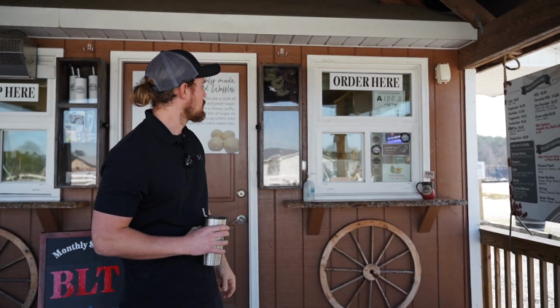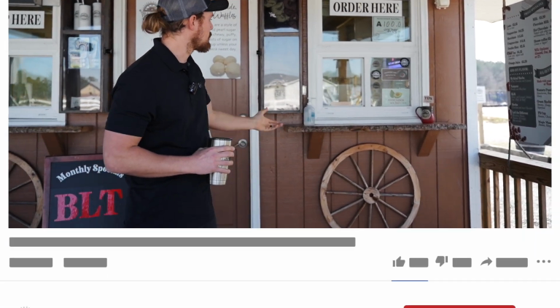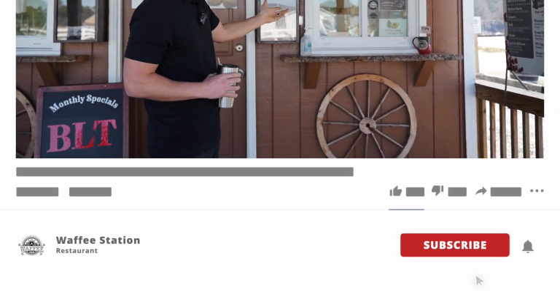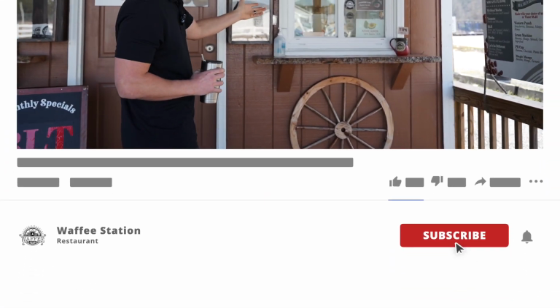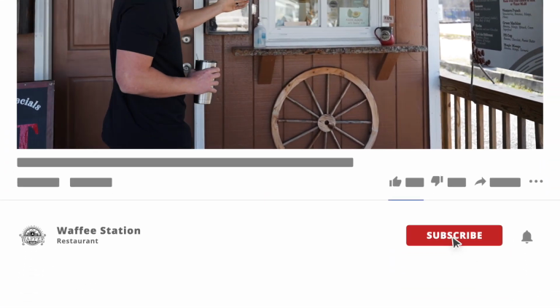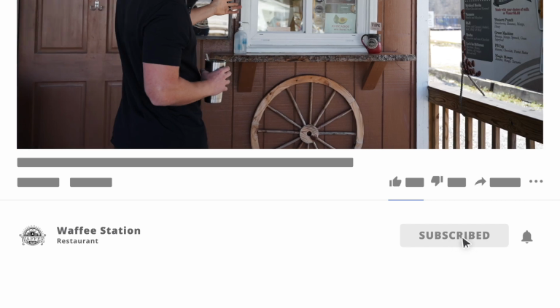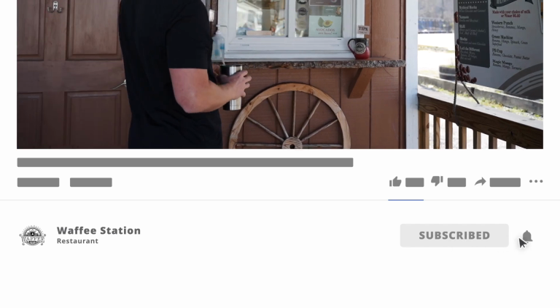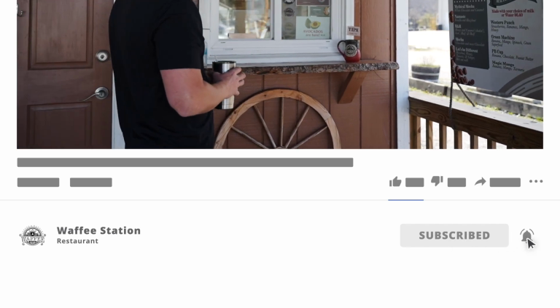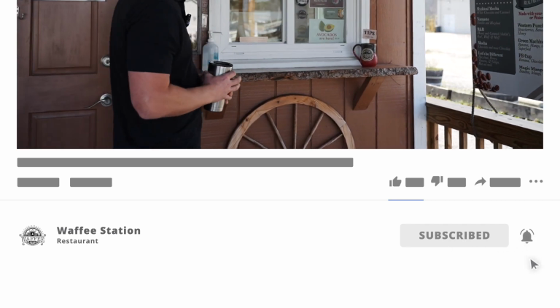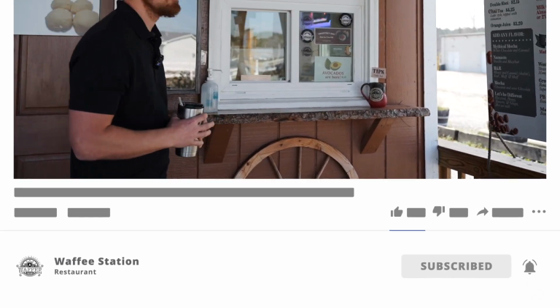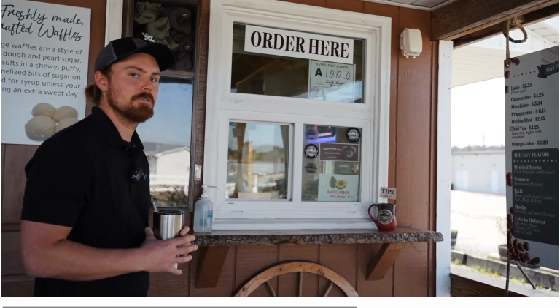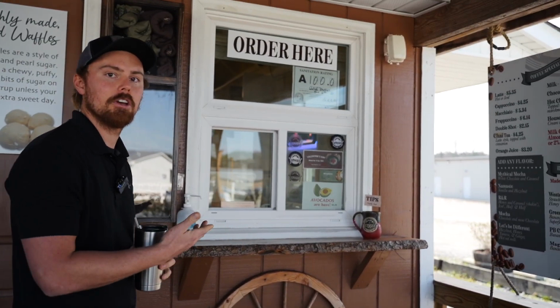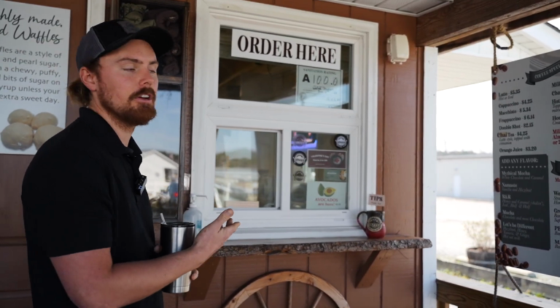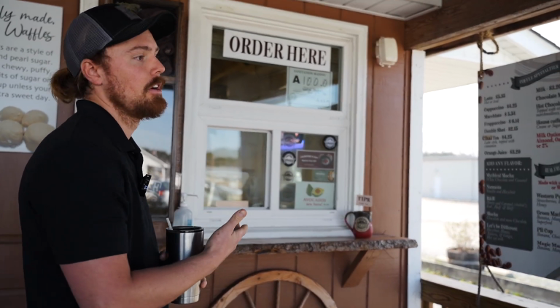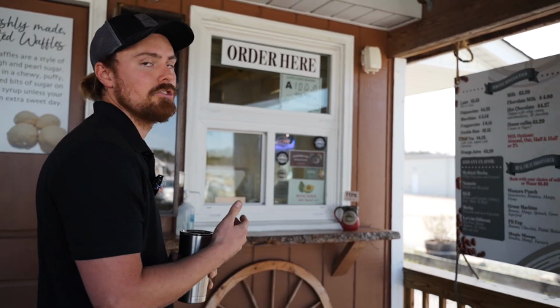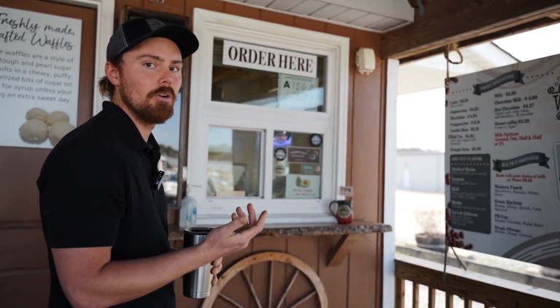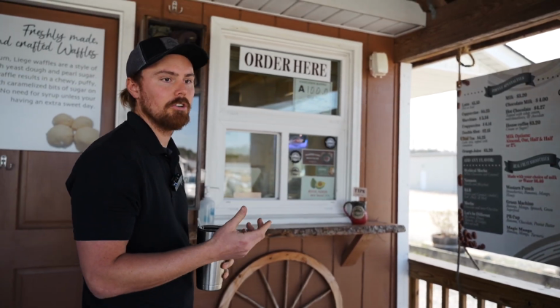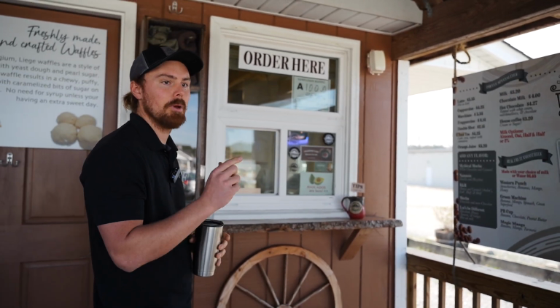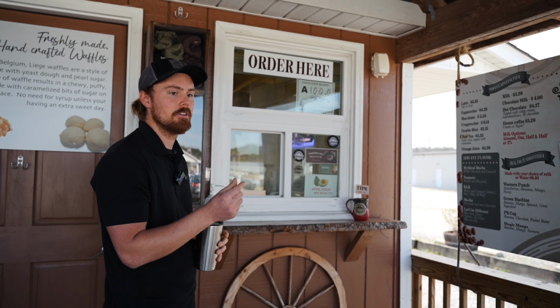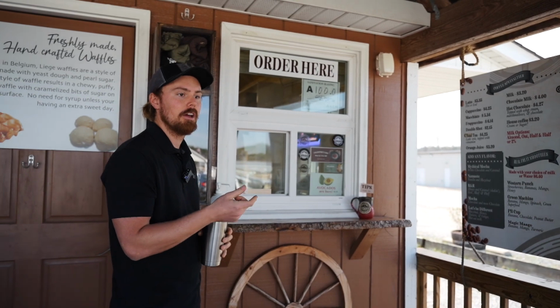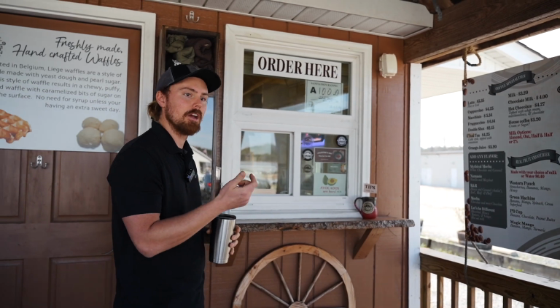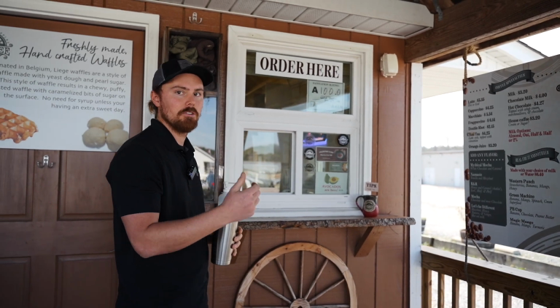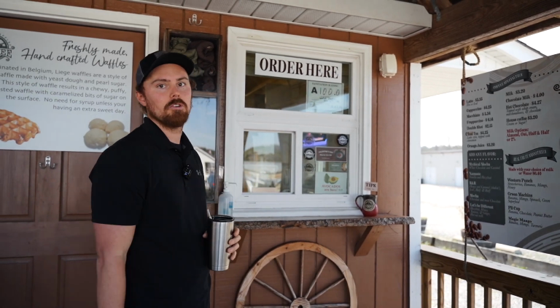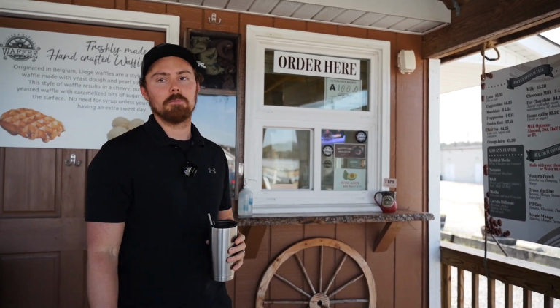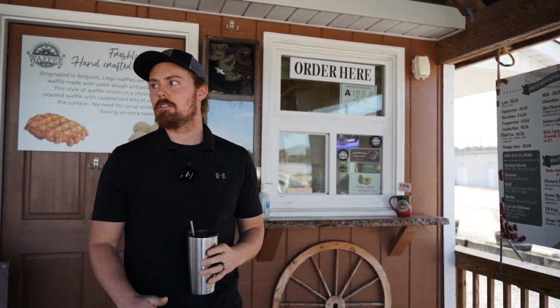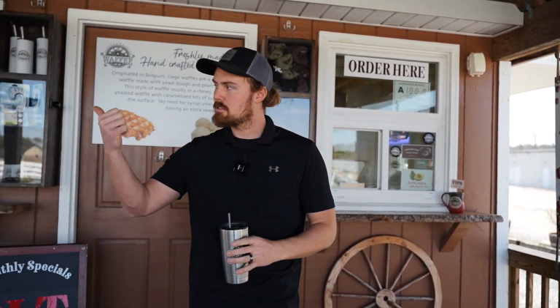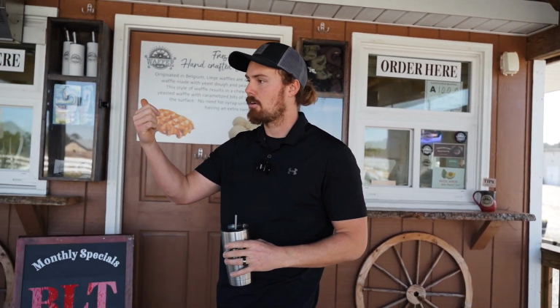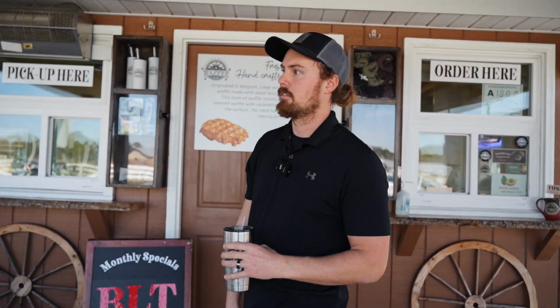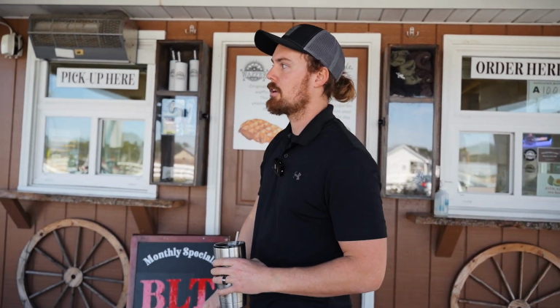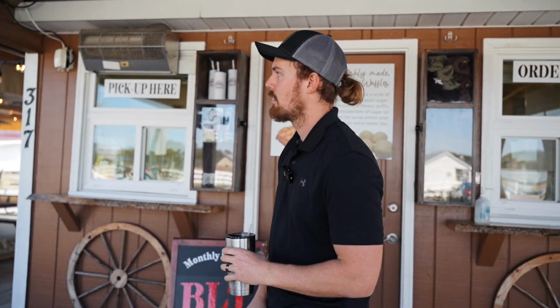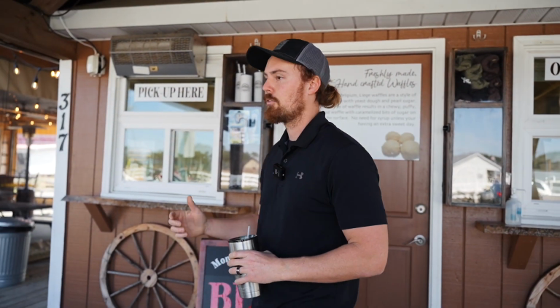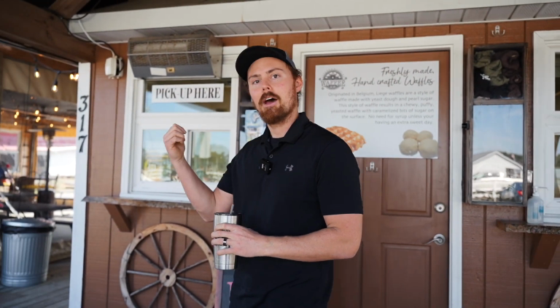So here's where you place the order. One of our lovely team members will take good care of you here. Once you get the order, you'll get a pager, and from there you're welcome to come and sit on our lovely outdoor patio.